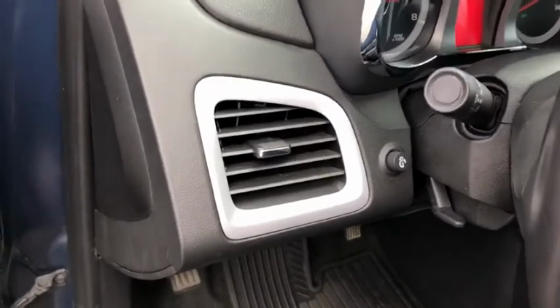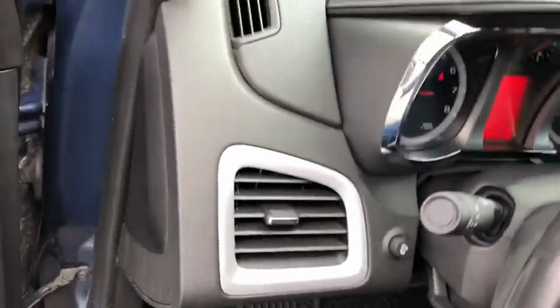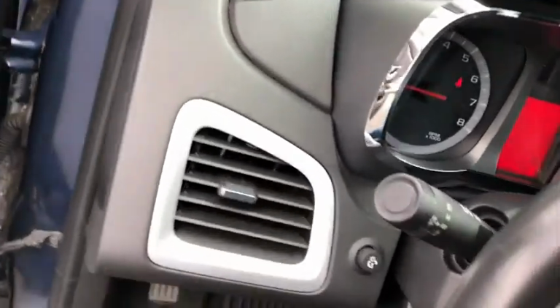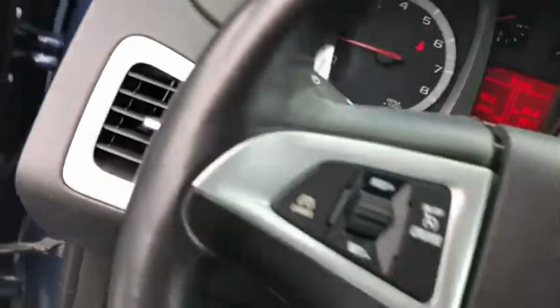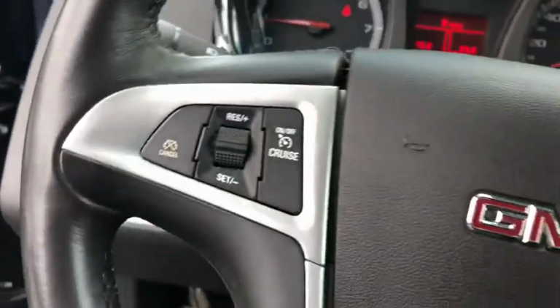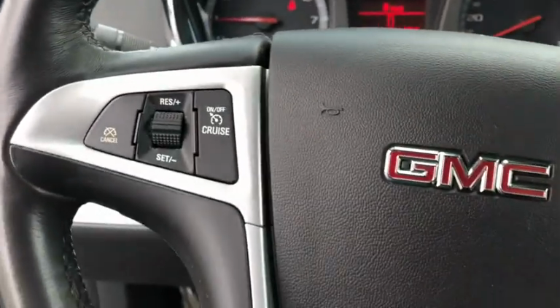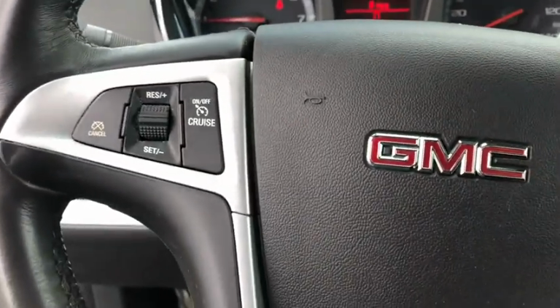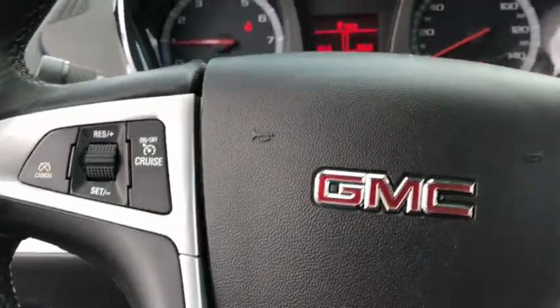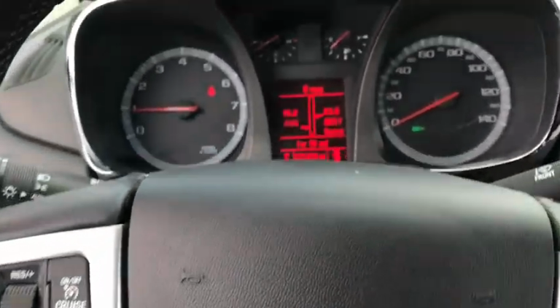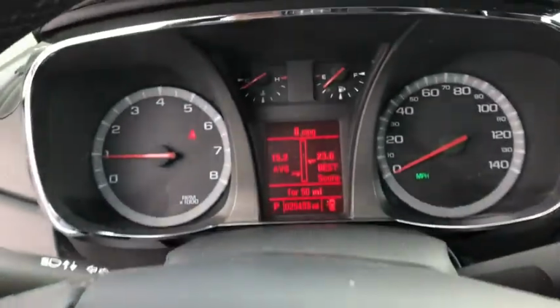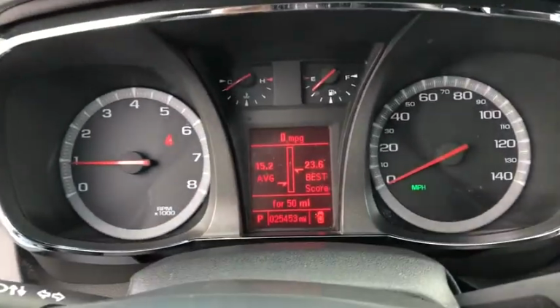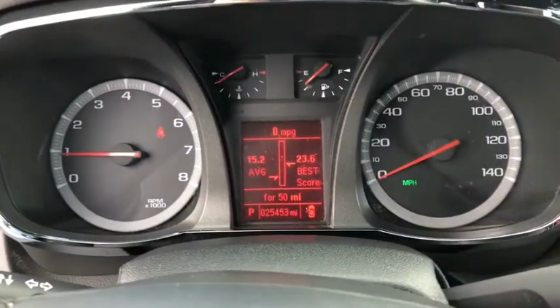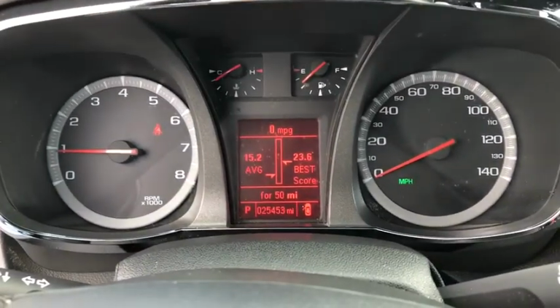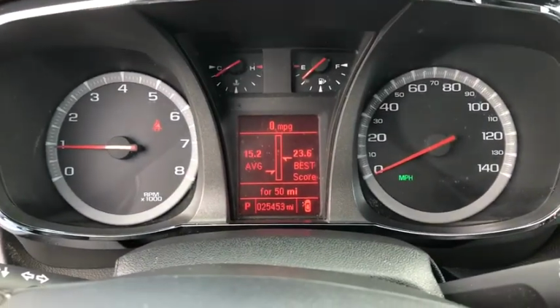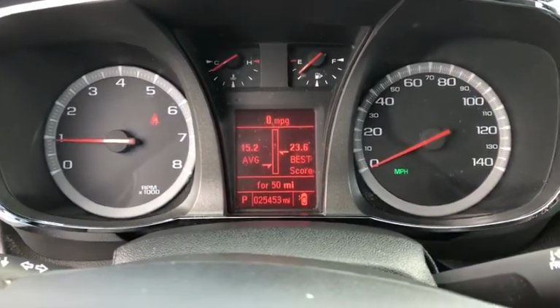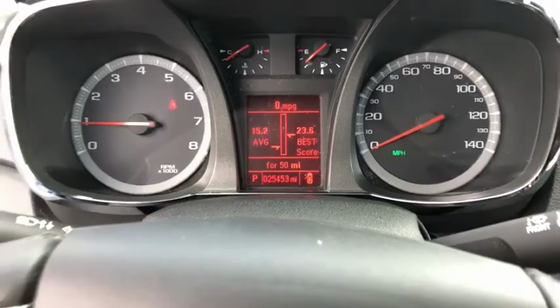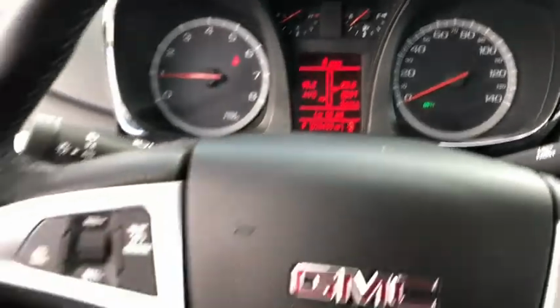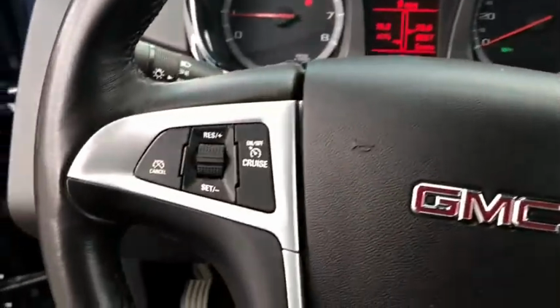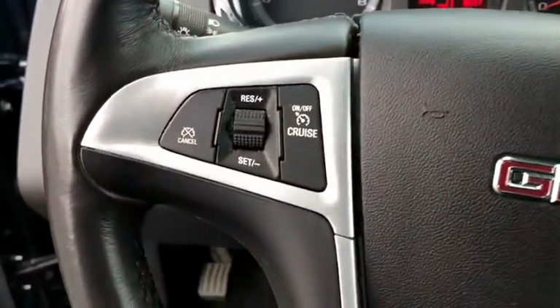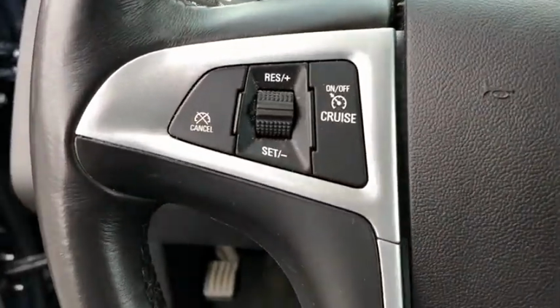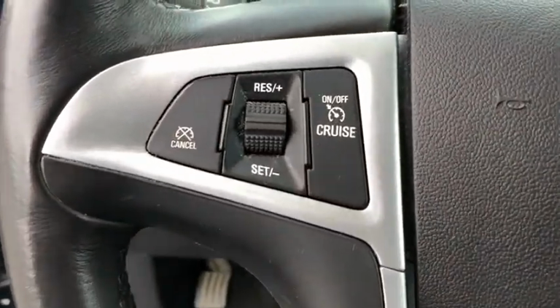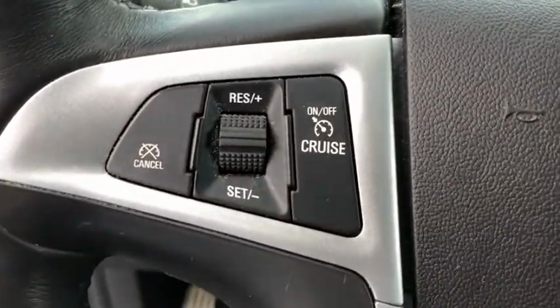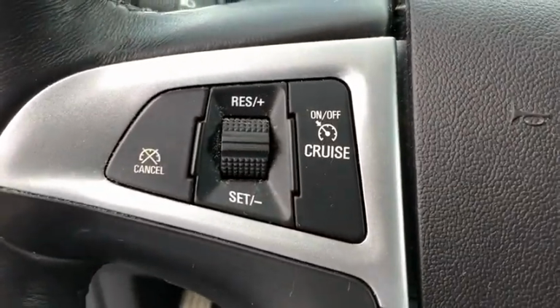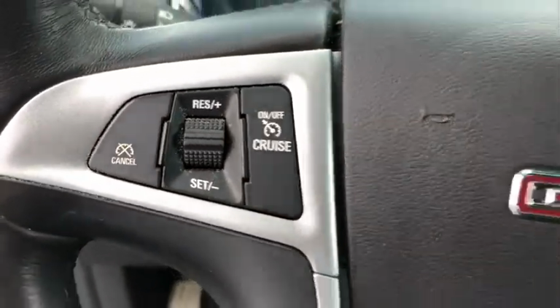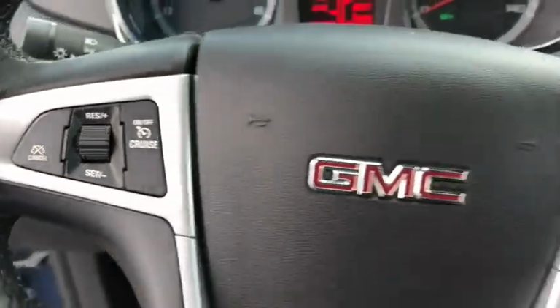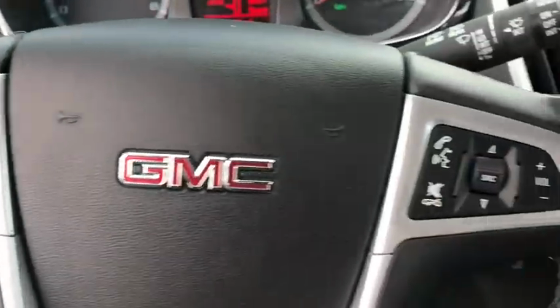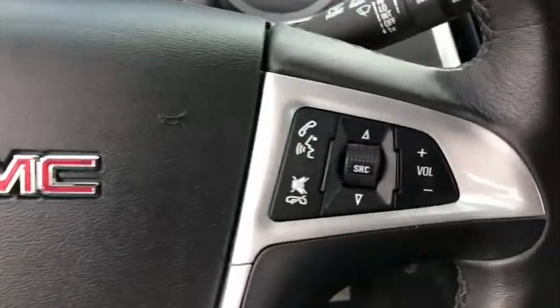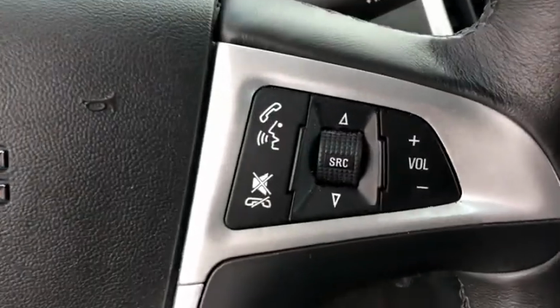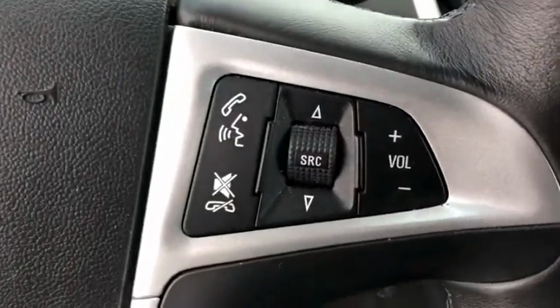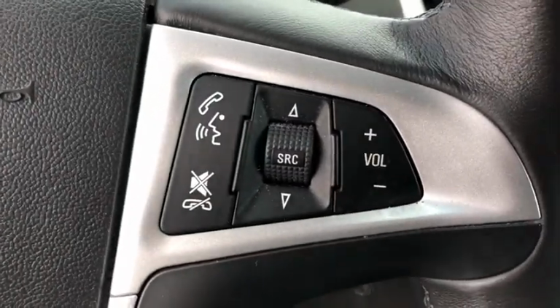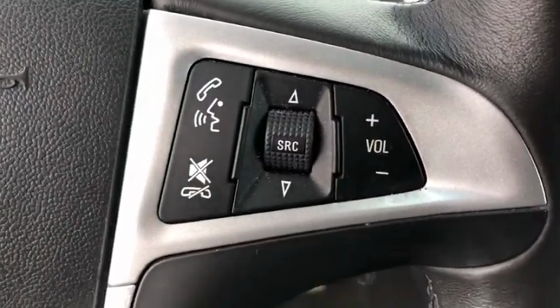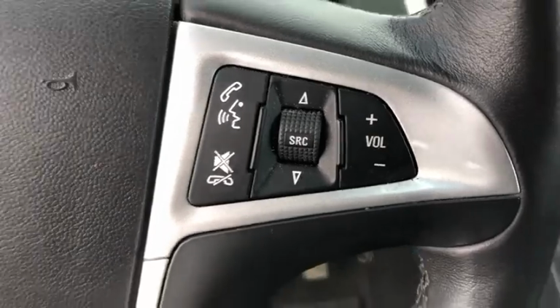An EPA estimated 32 highway MPG is not bad either. This vehicle has less than 30,000 miles. Here are some of this vehicle's great options.